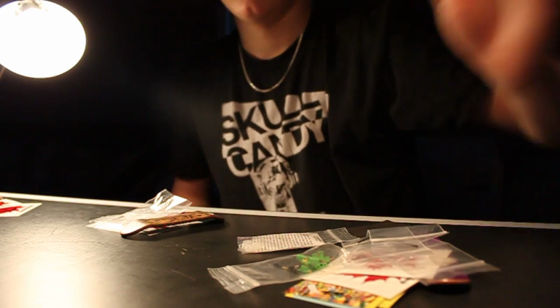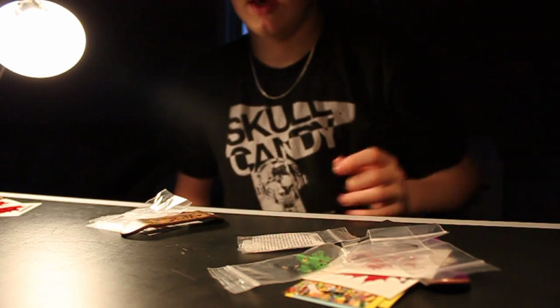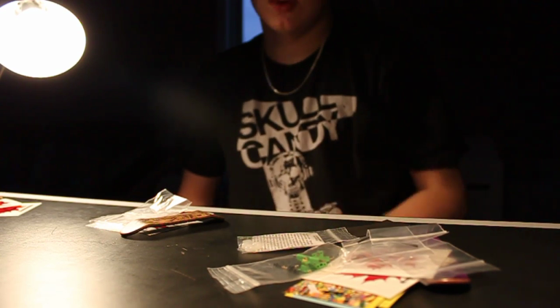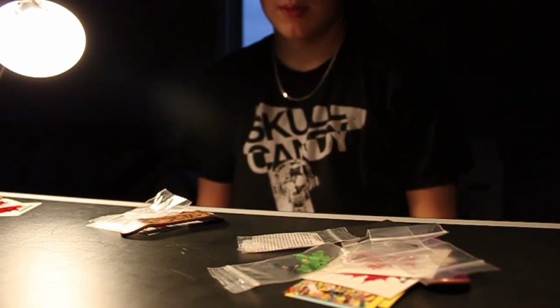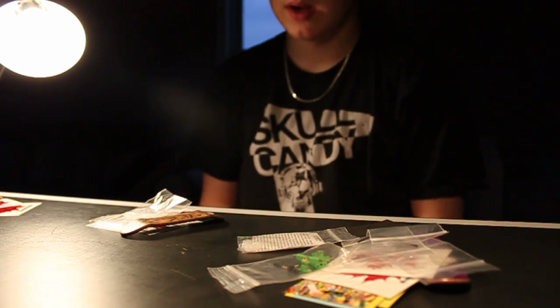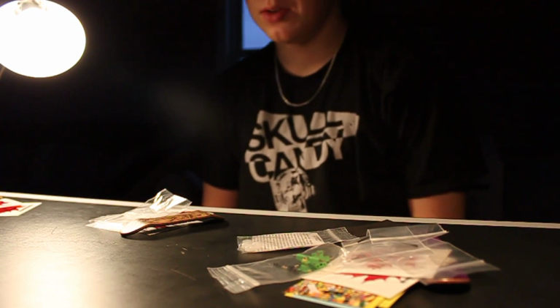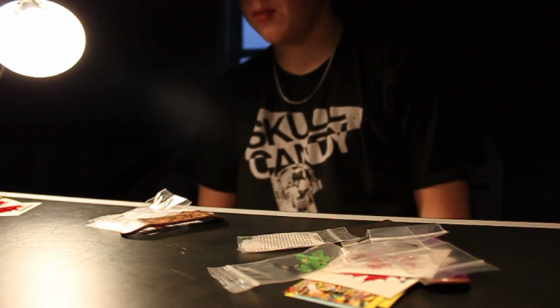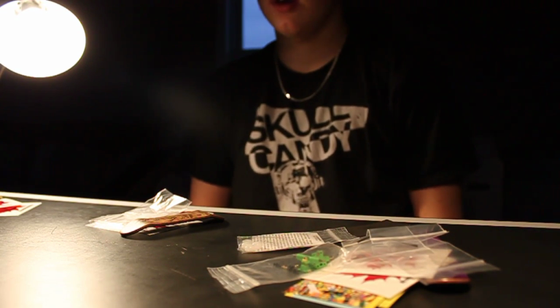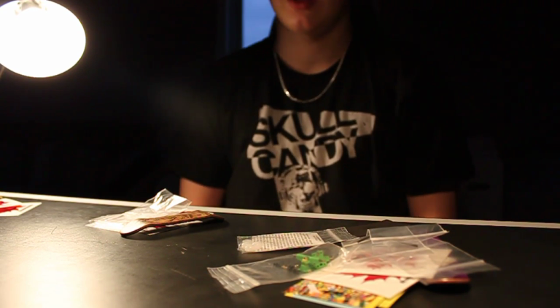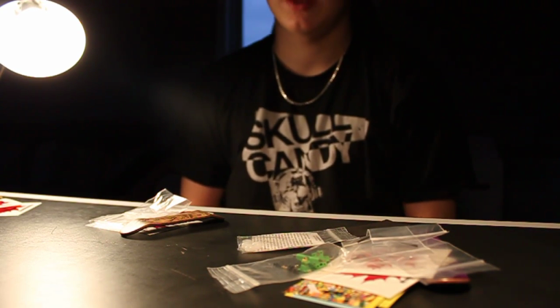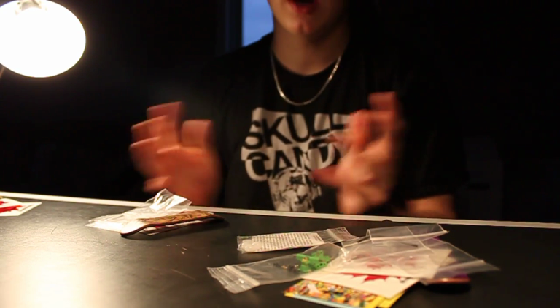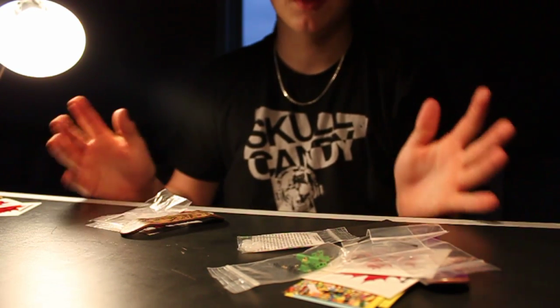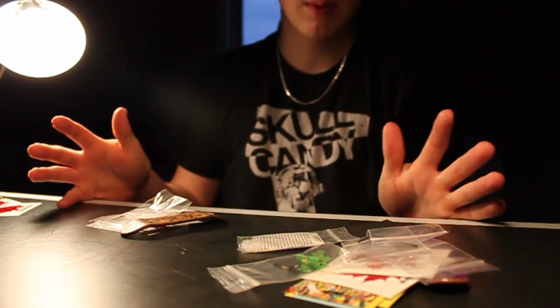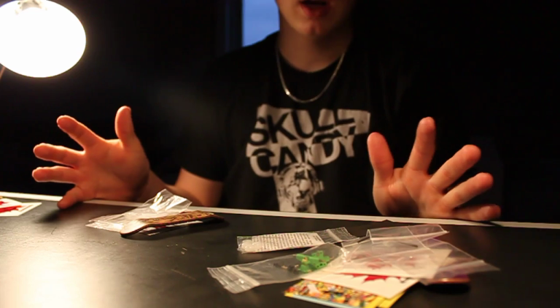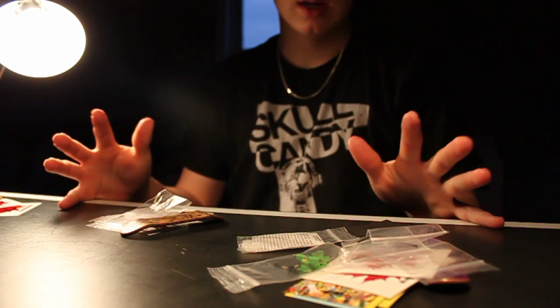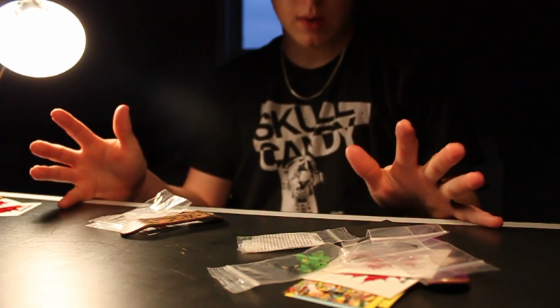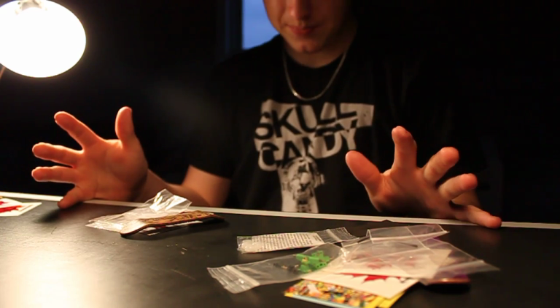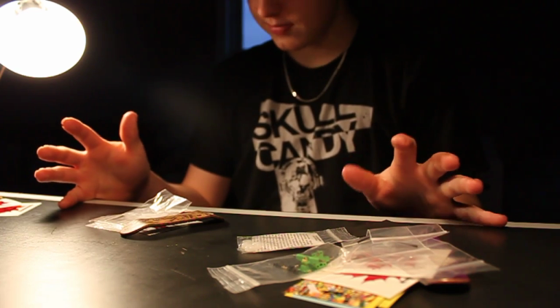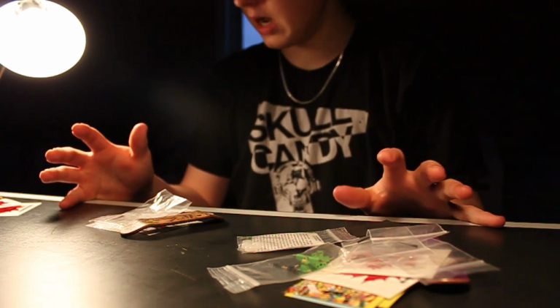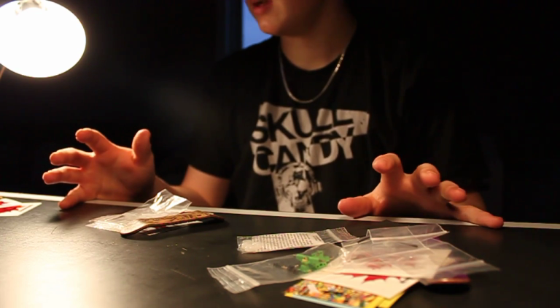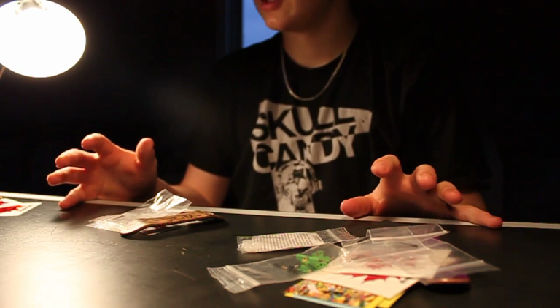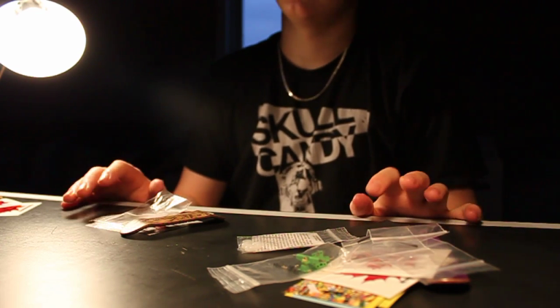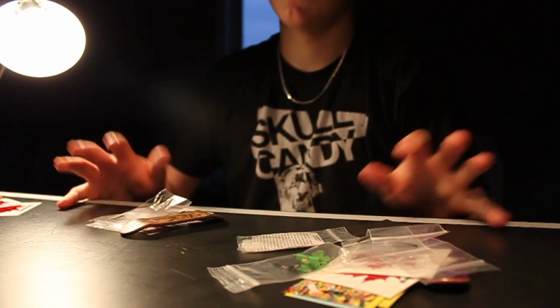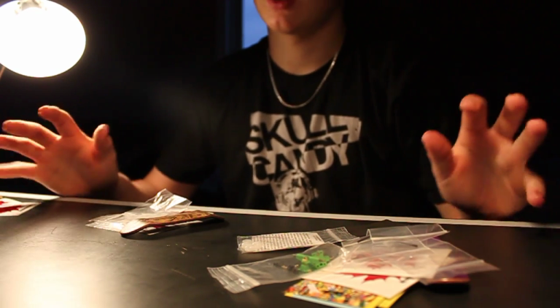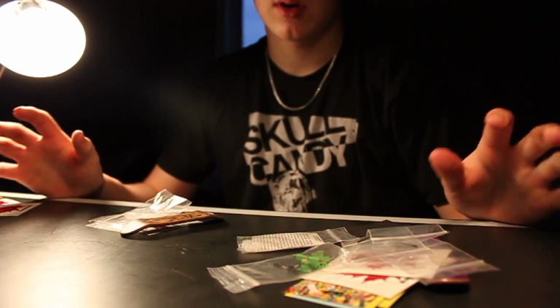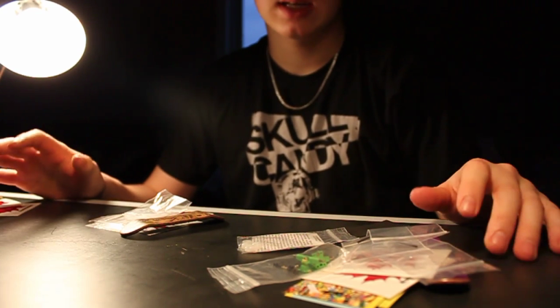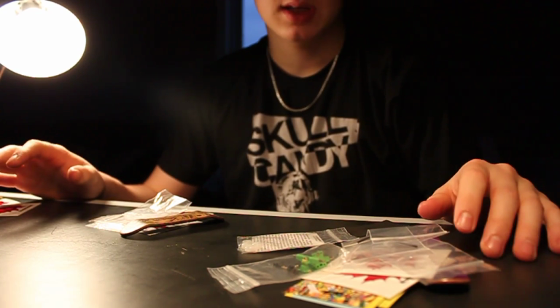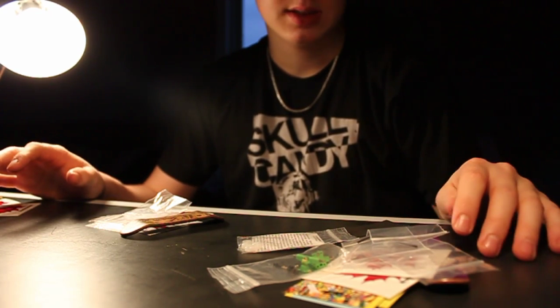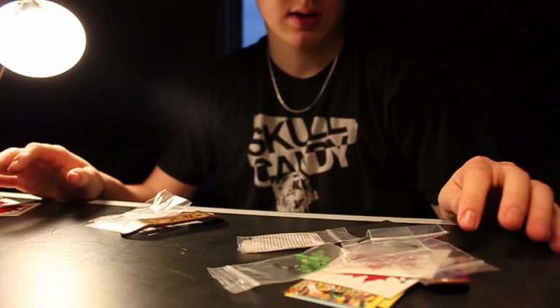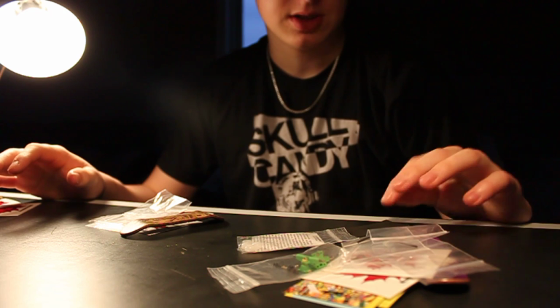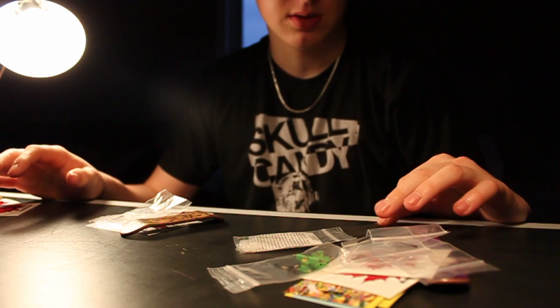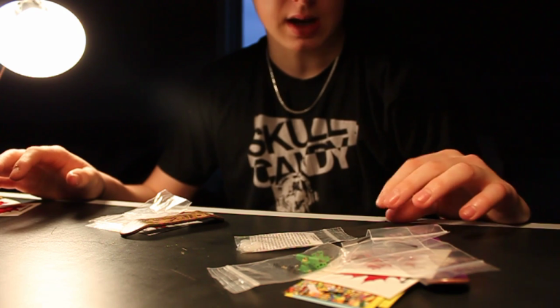Hey guys, what's up? It's RyanSkeeter71 here, and I have my 300 subscriber giveaway. I know I've been kind of procrastinating with this, so I'm just going to do it right now.